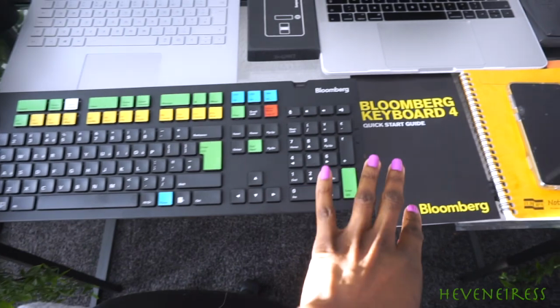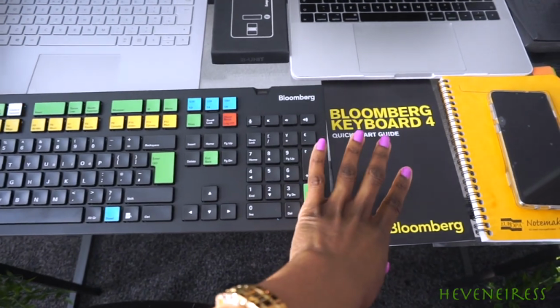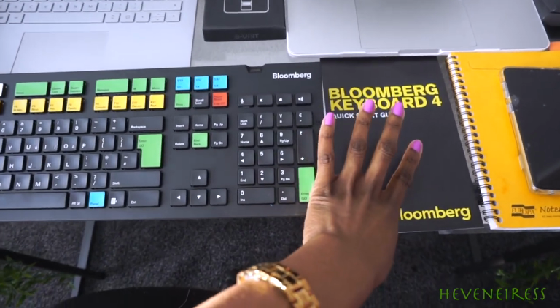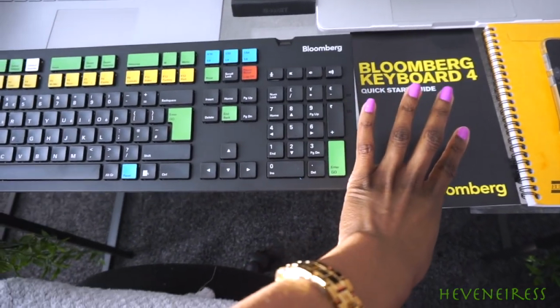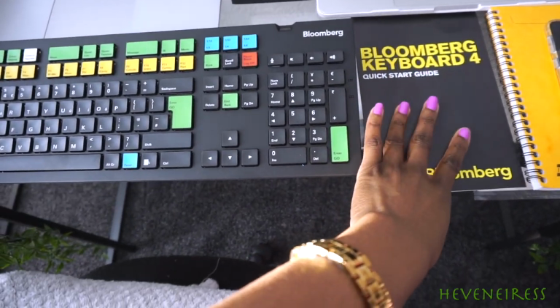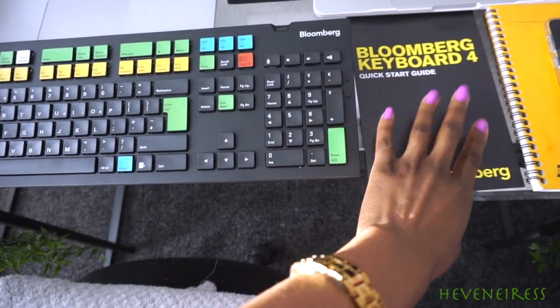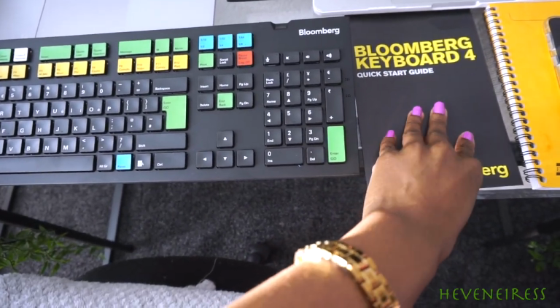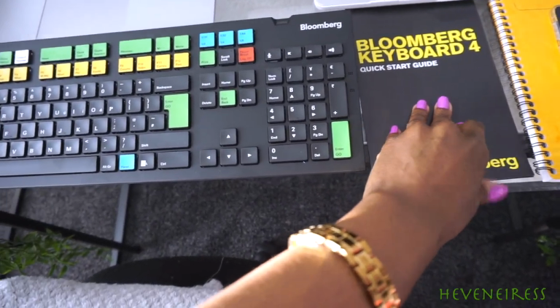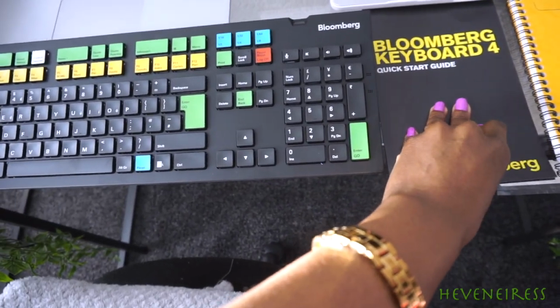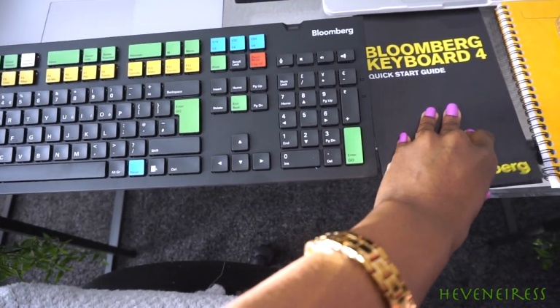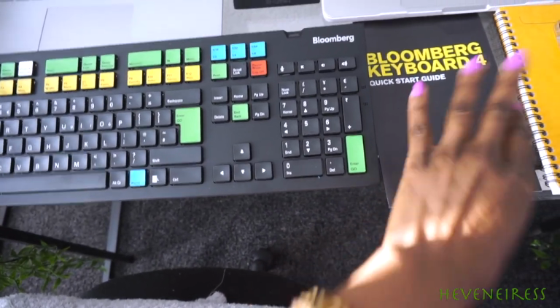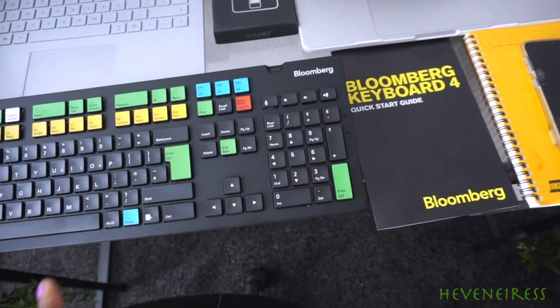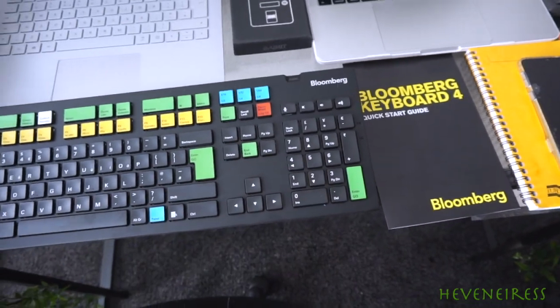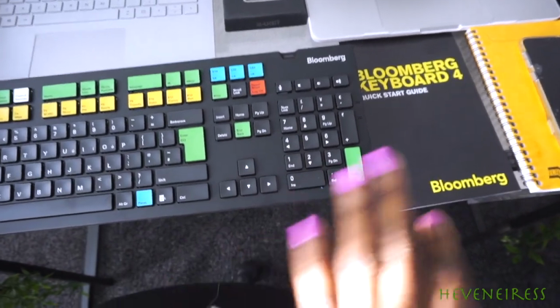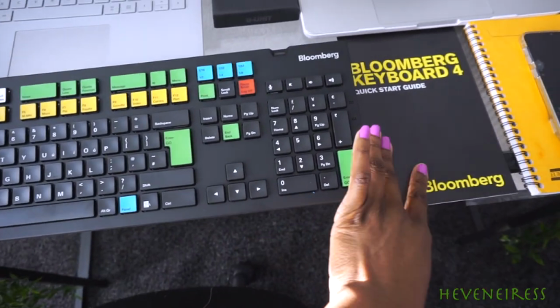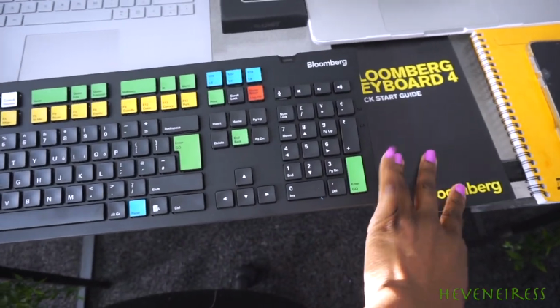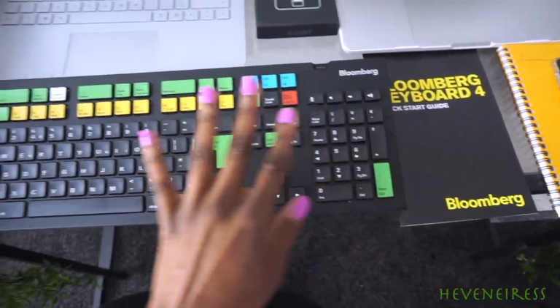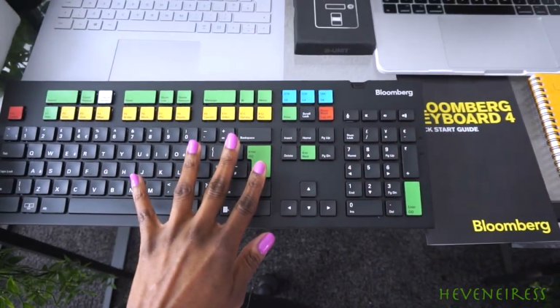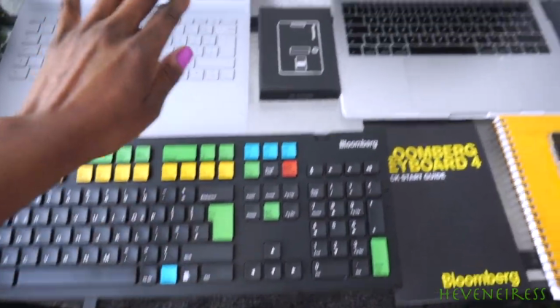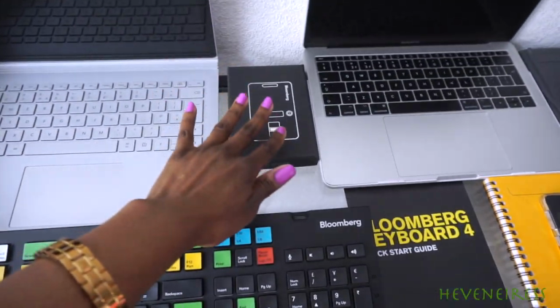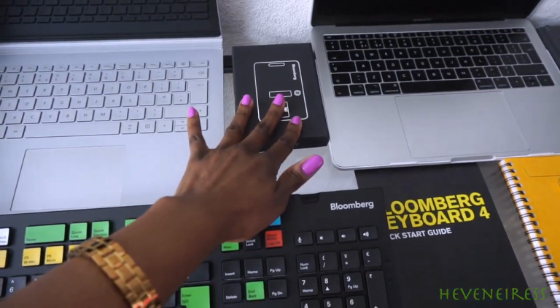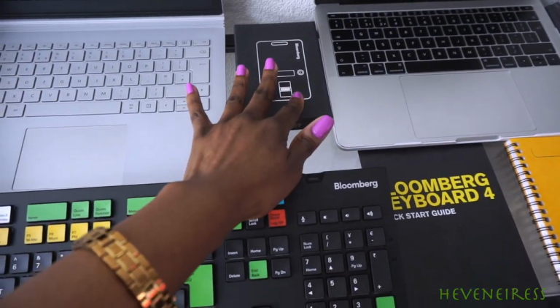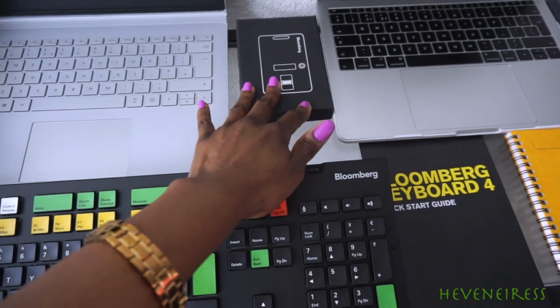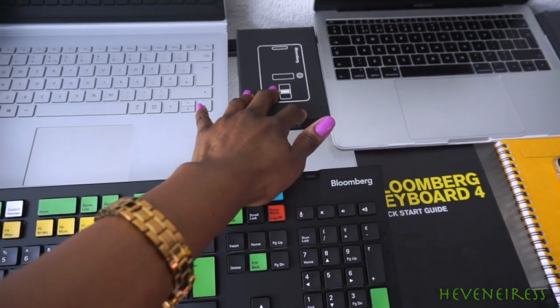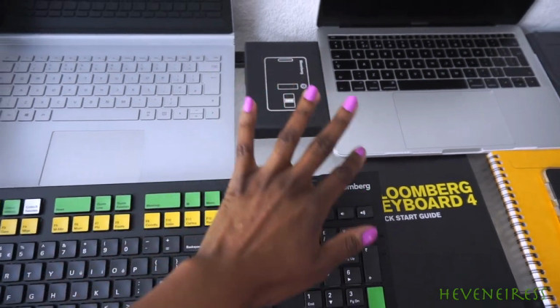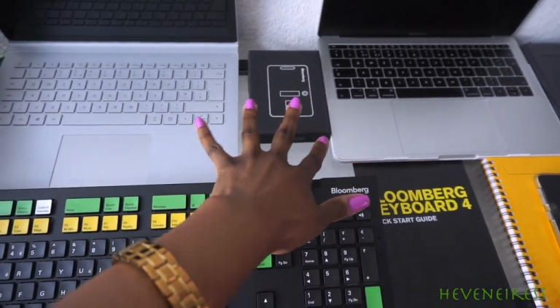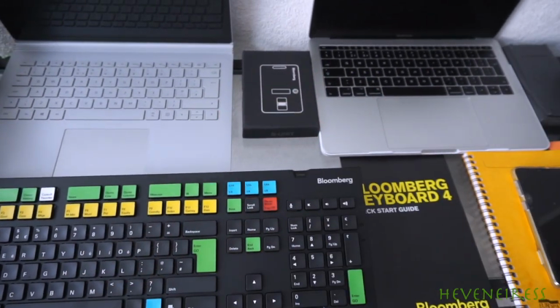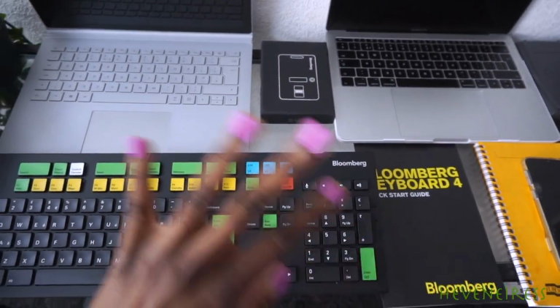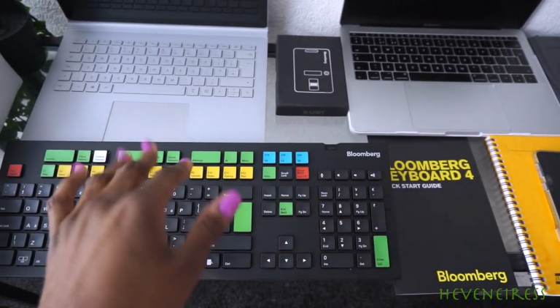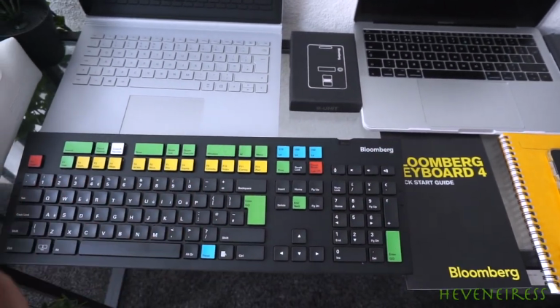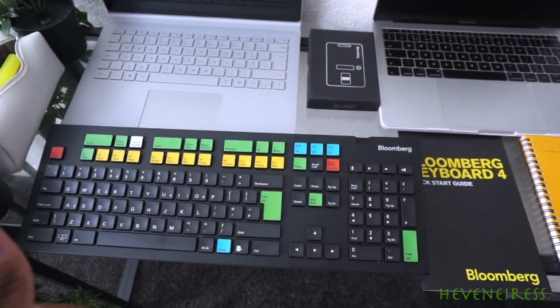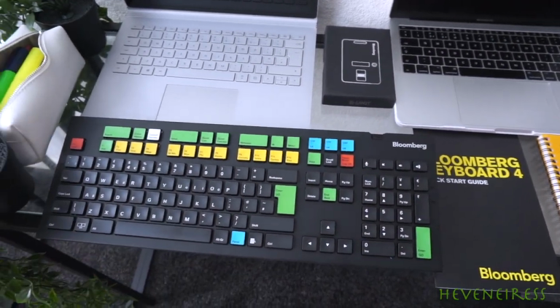I have my key pads, sort of details, a quick start guide, which I don't need, but it was delivered with this package. I have my Bloomberg B unit, which means that I can use Bloomberg anywhere by using my thumbprint.